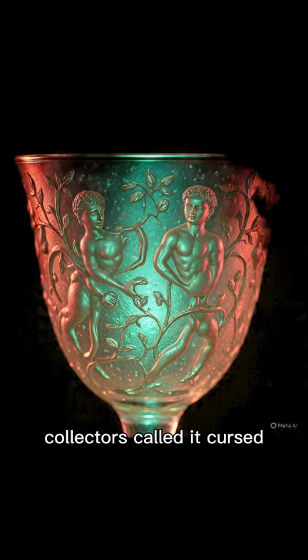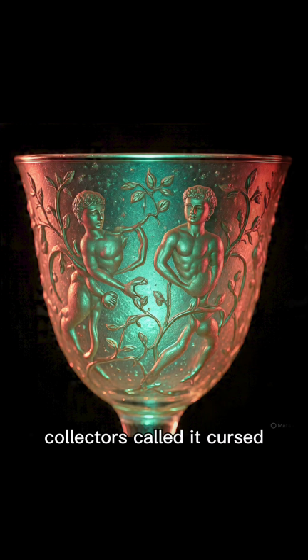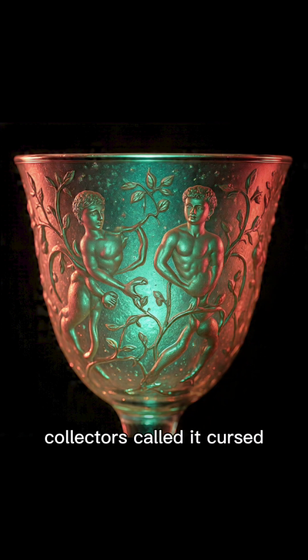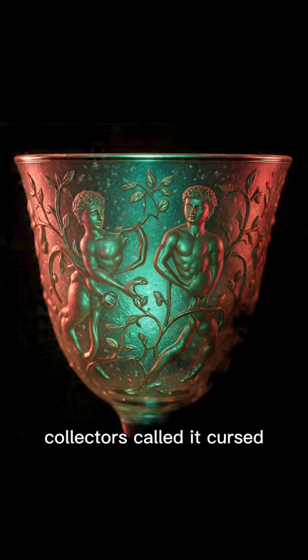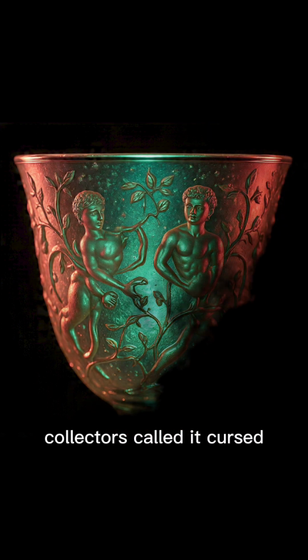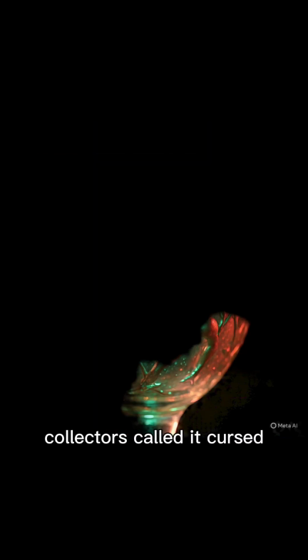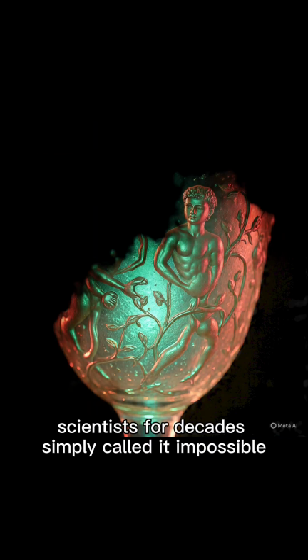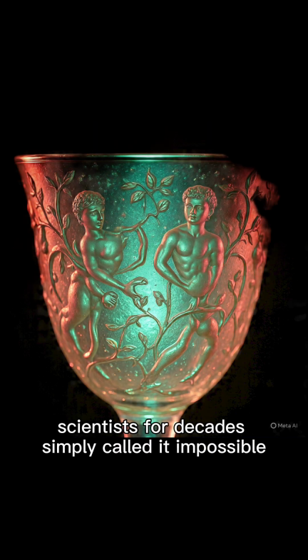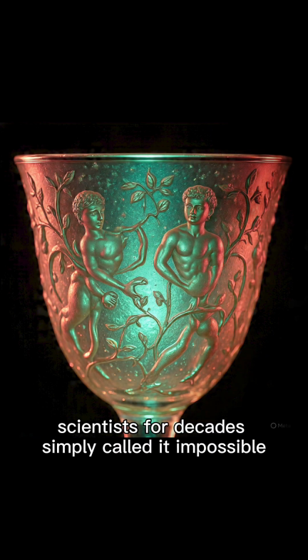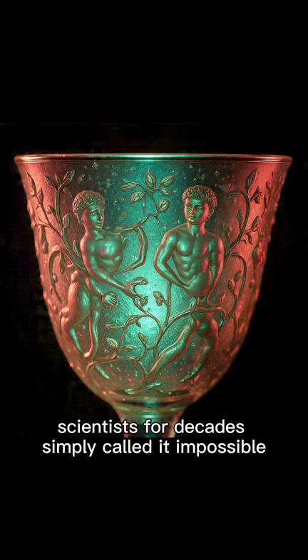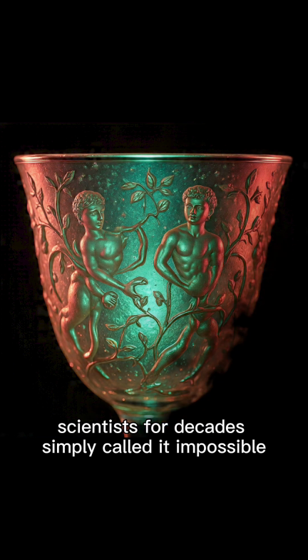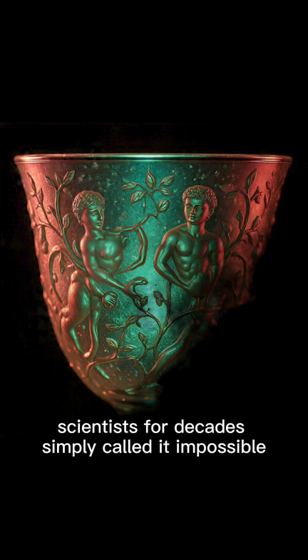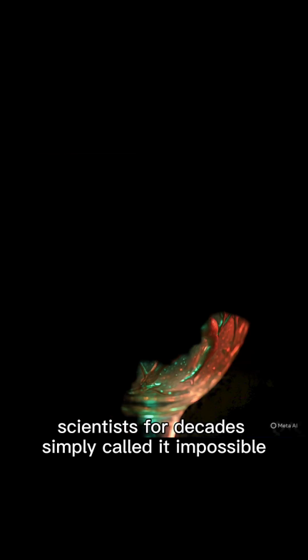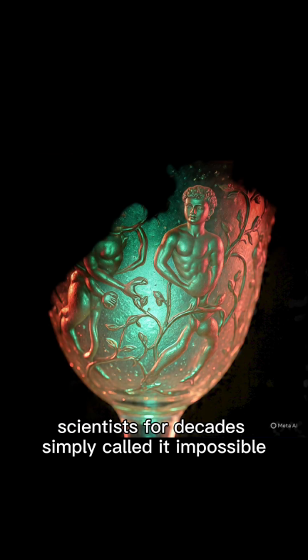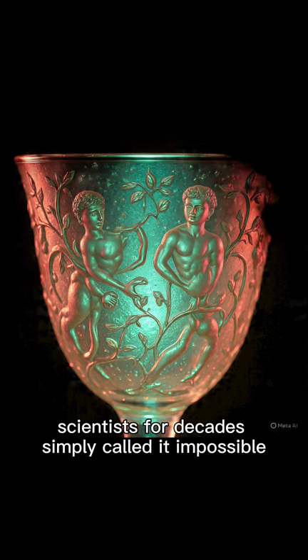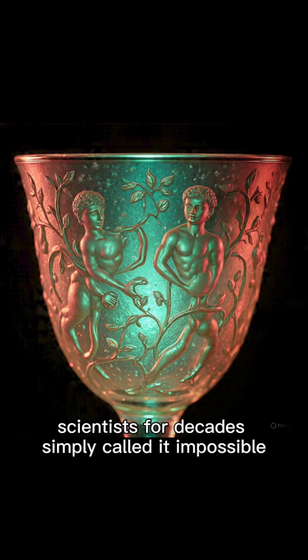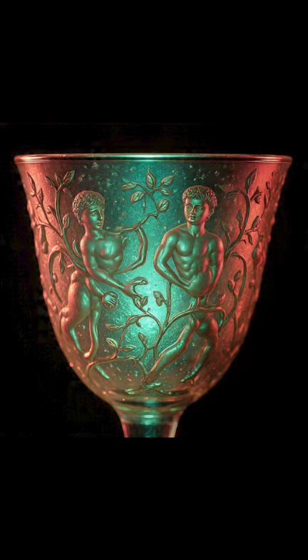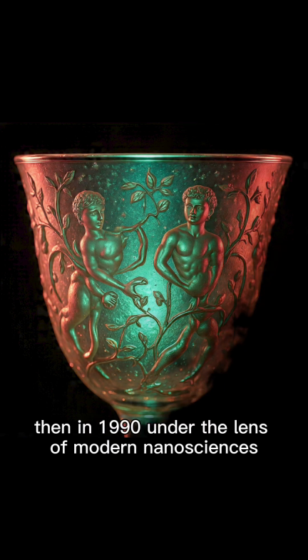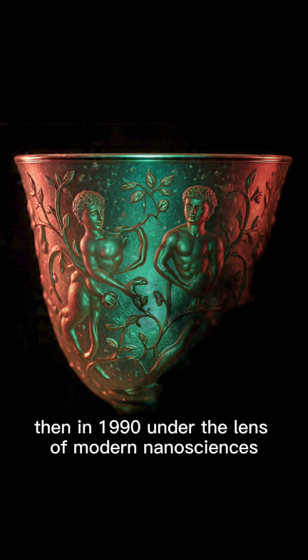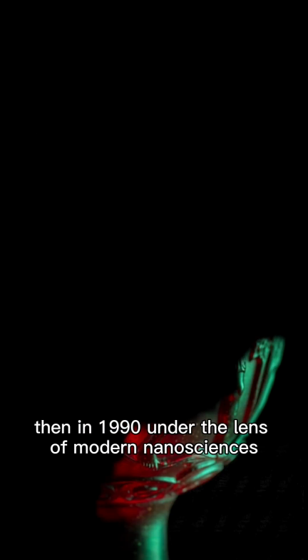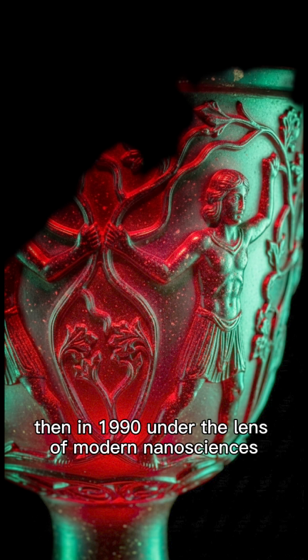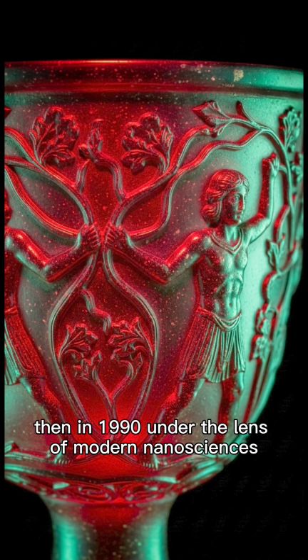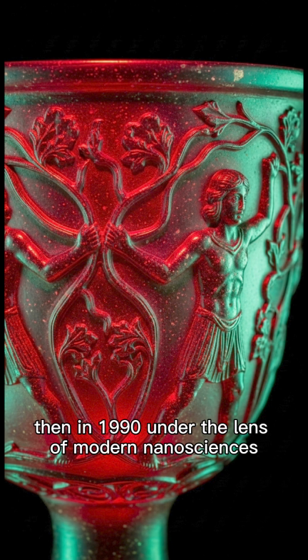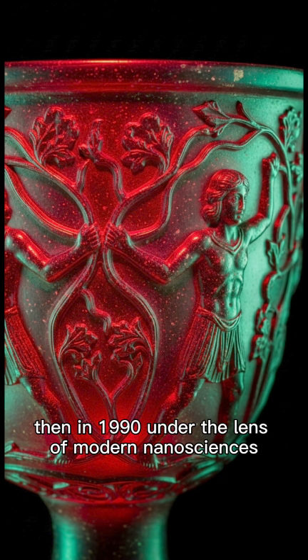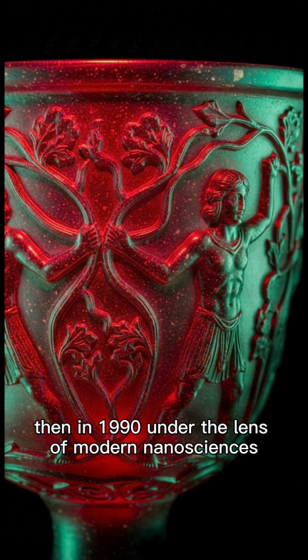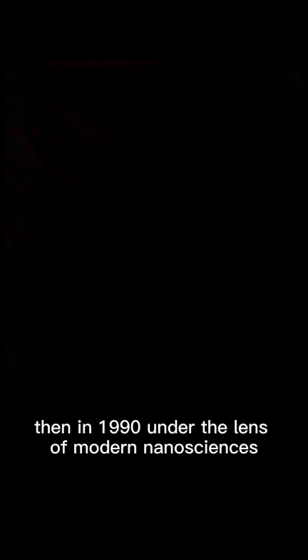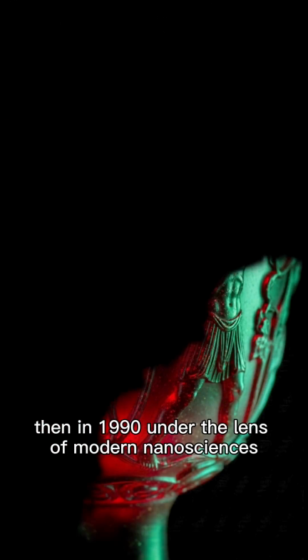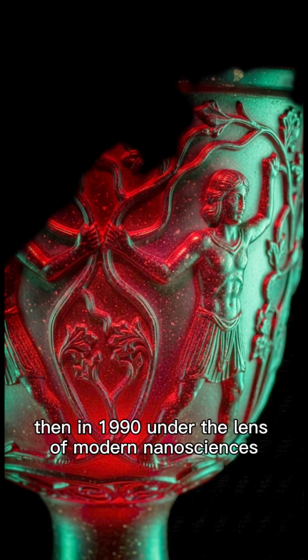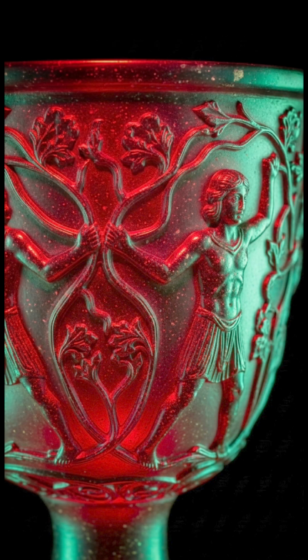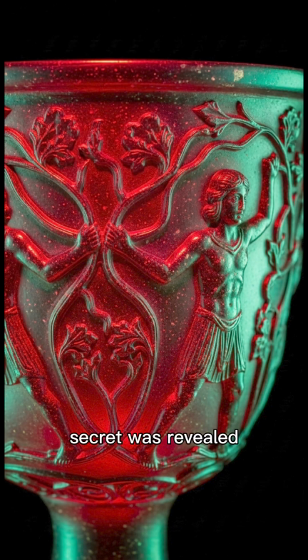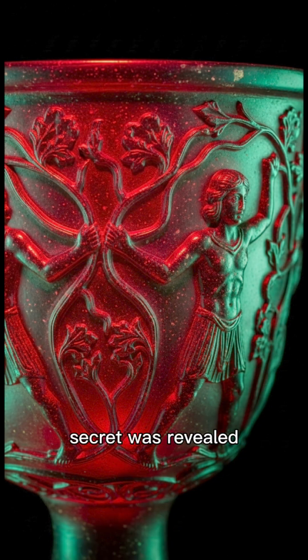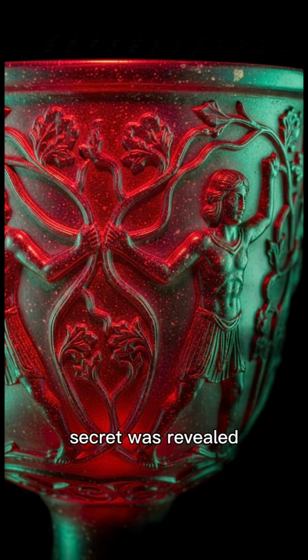Collectors called it cursed. Scientists, for decades, simply called it impossible. Then in 1990, under the lens of modern nanoscience, its secret was revealed.